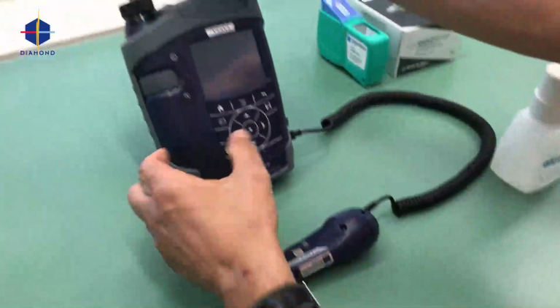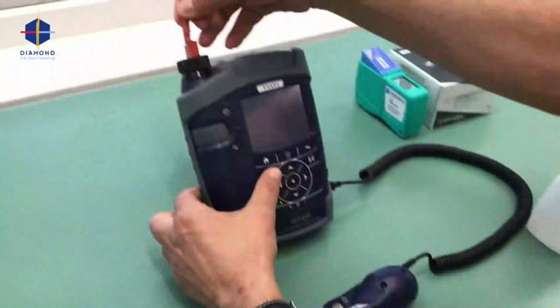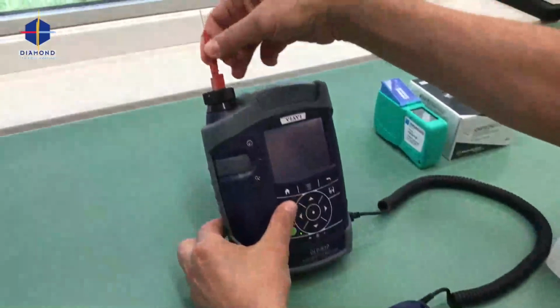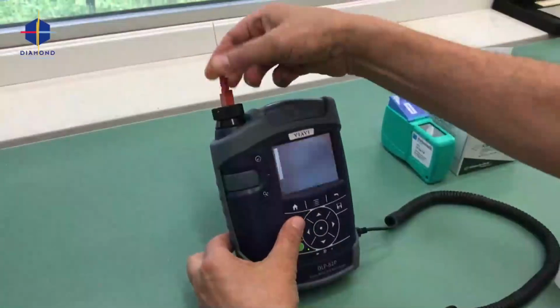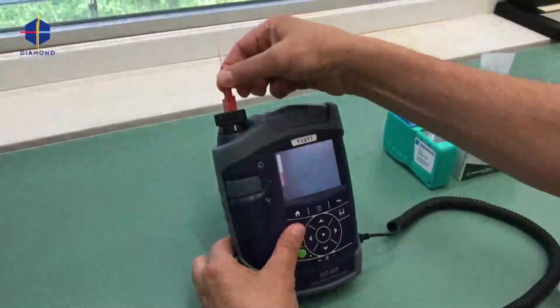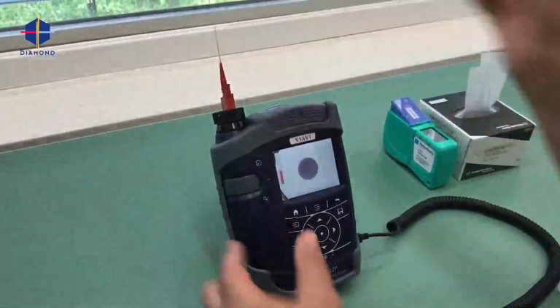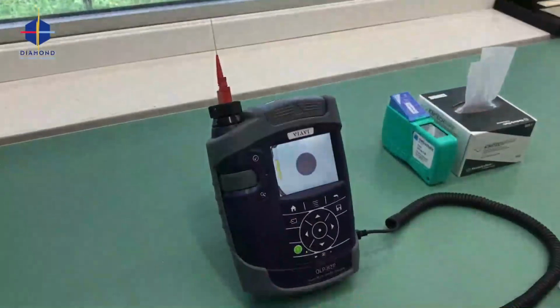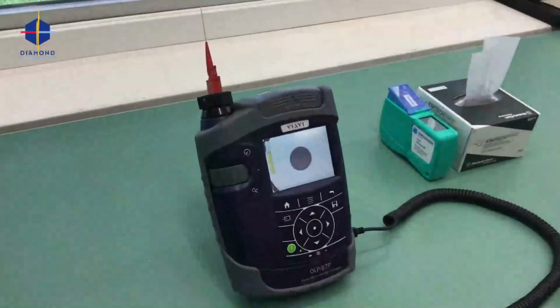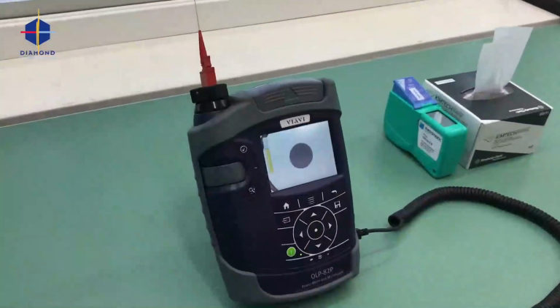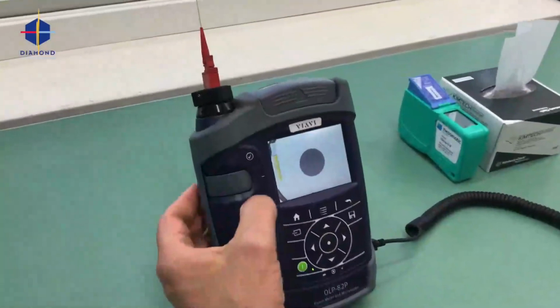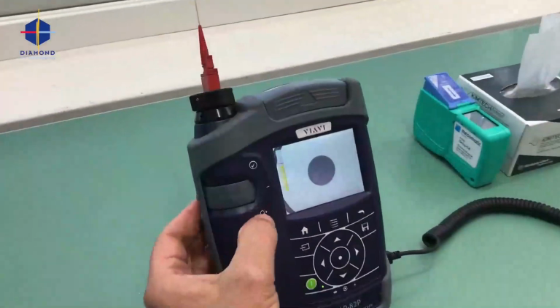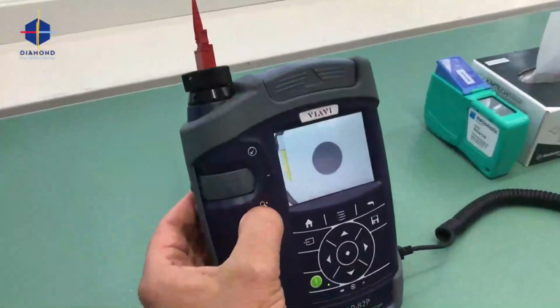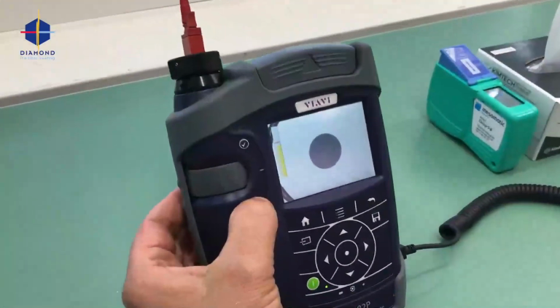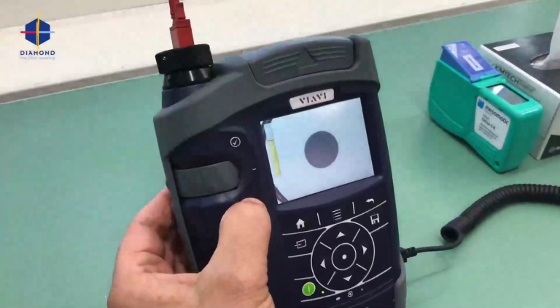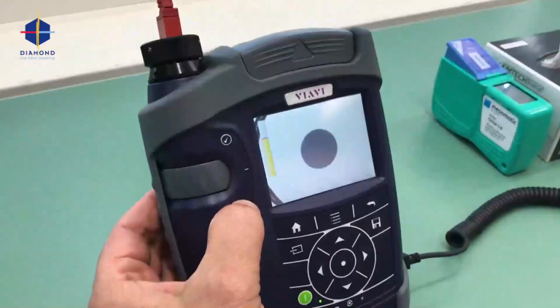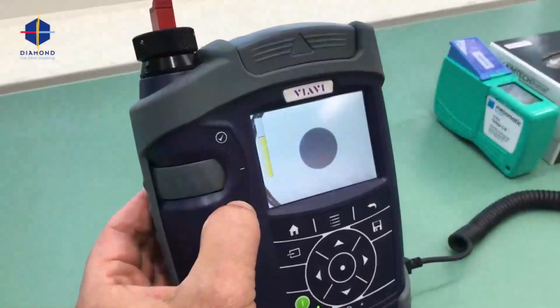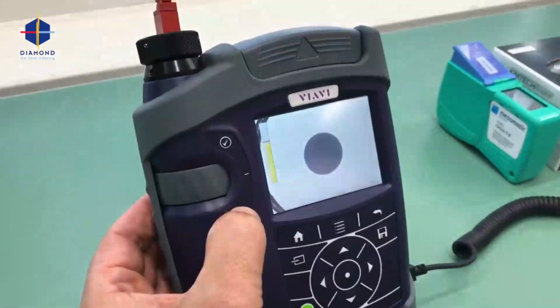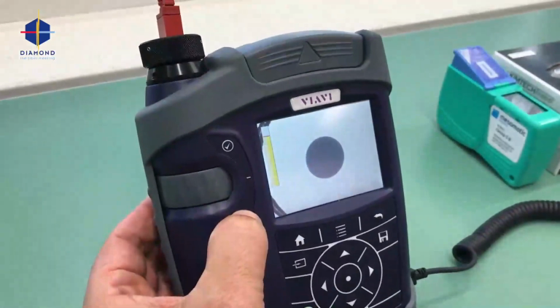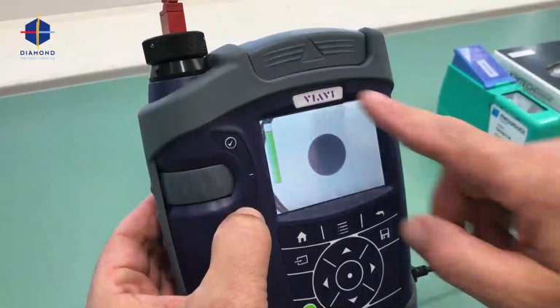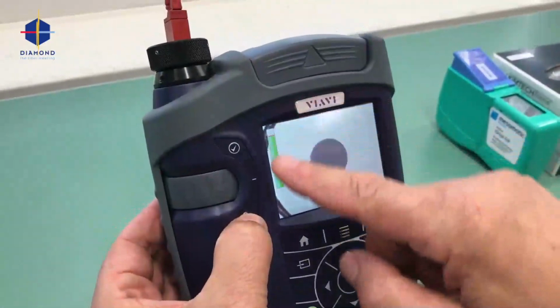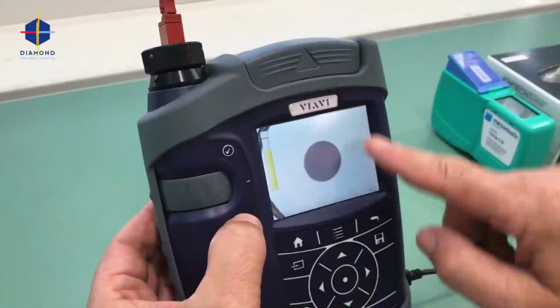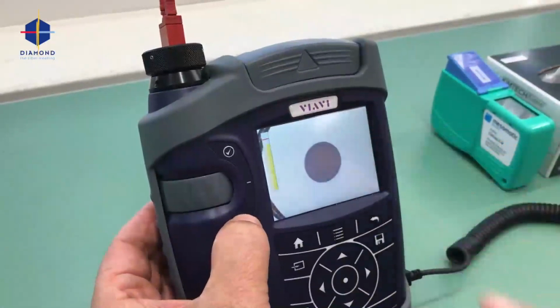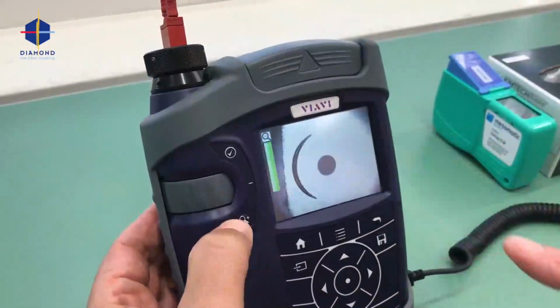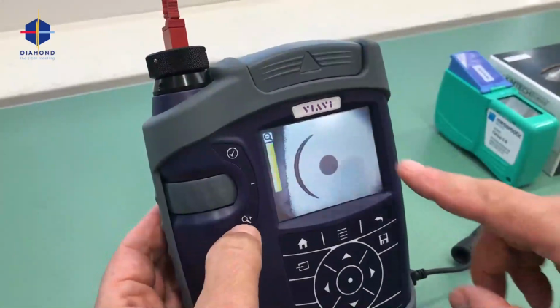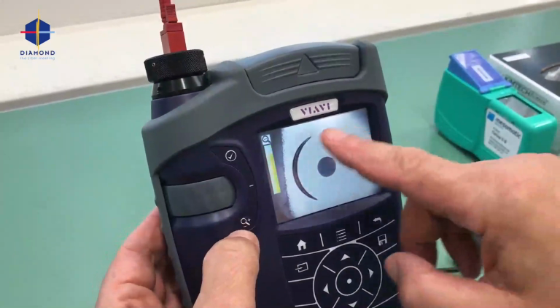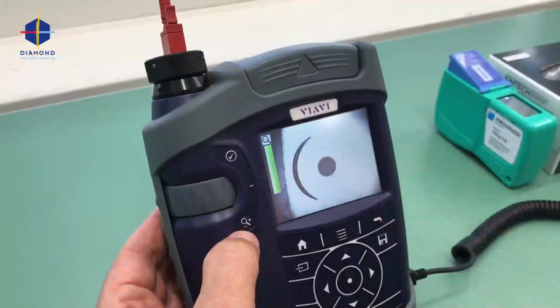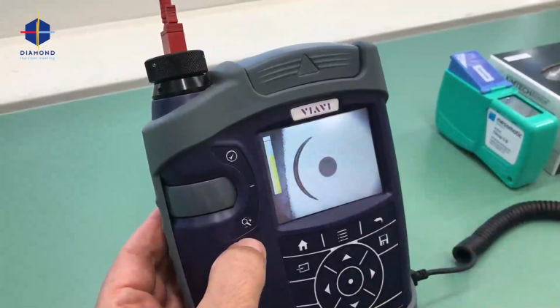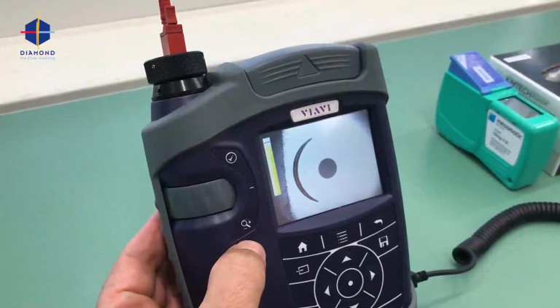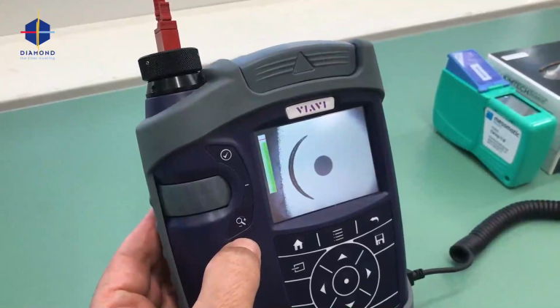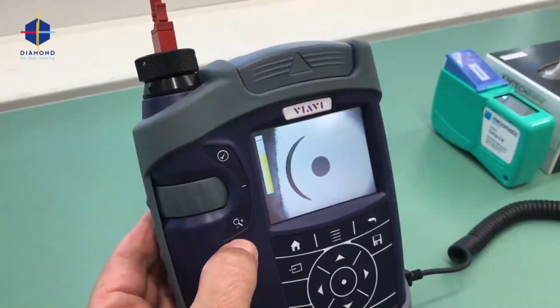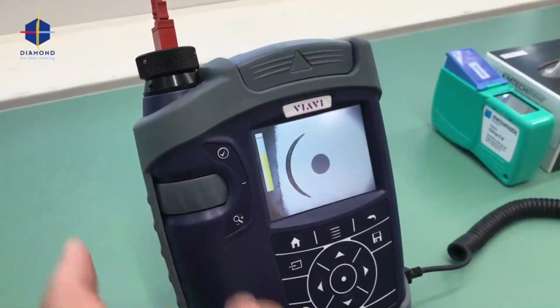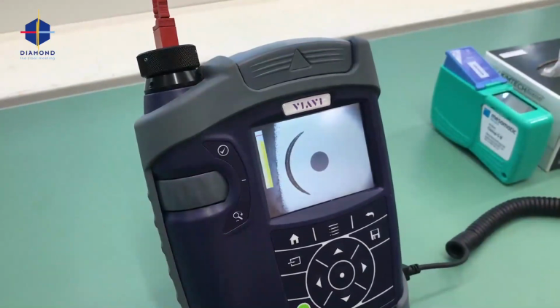We can now check and I see I have a super clean fiber. The contact area is very important that it is clean.